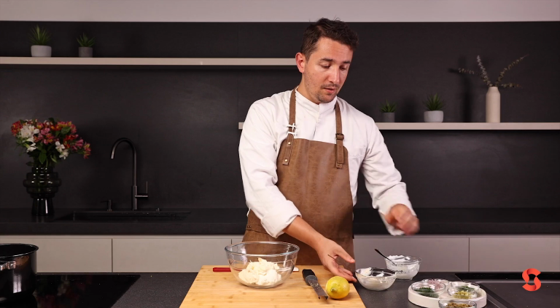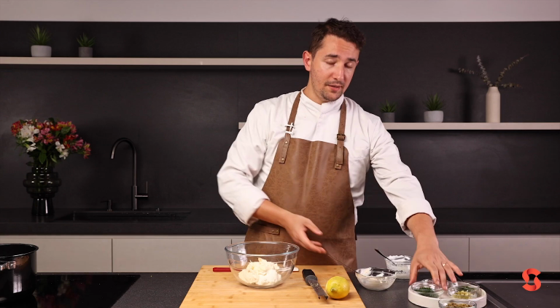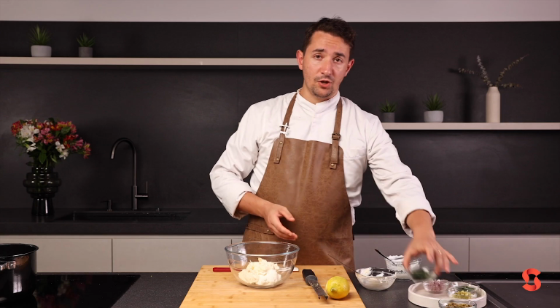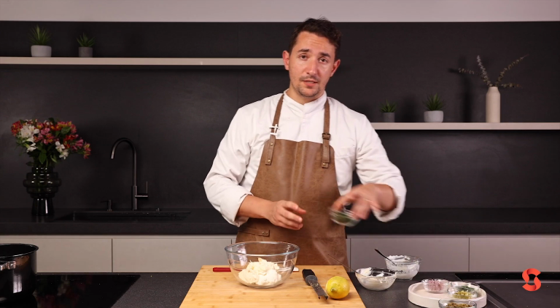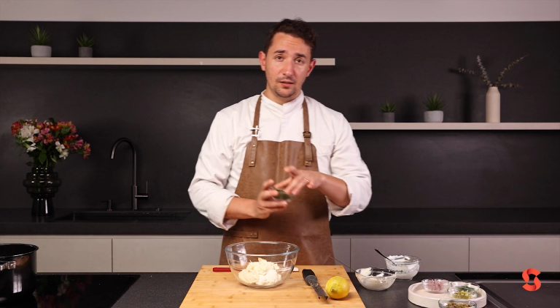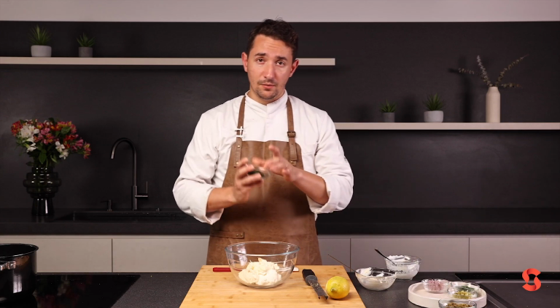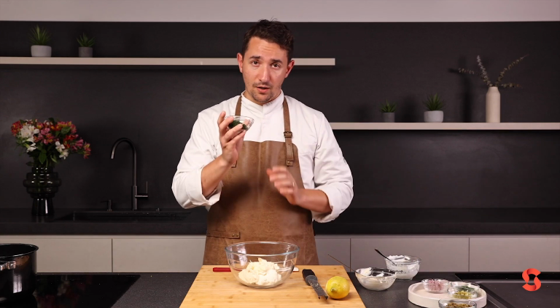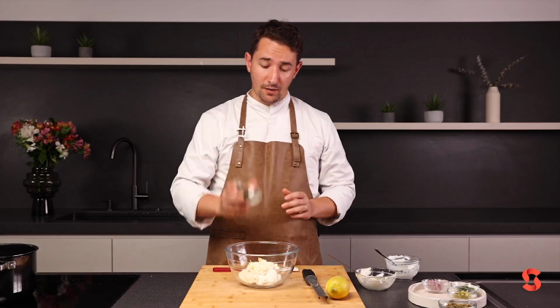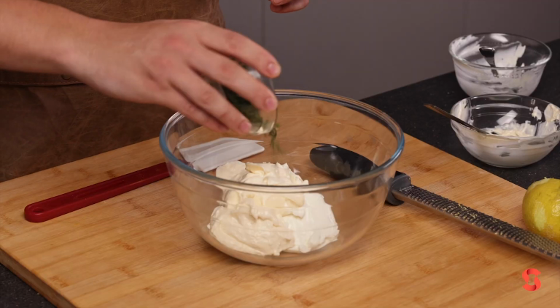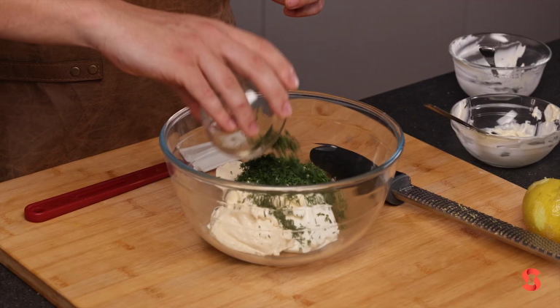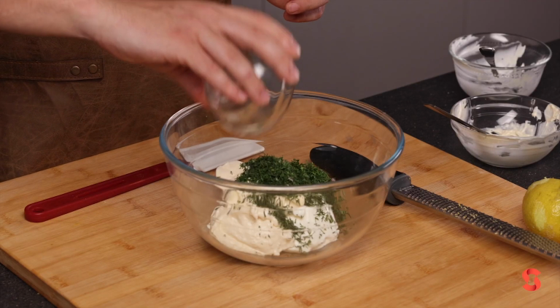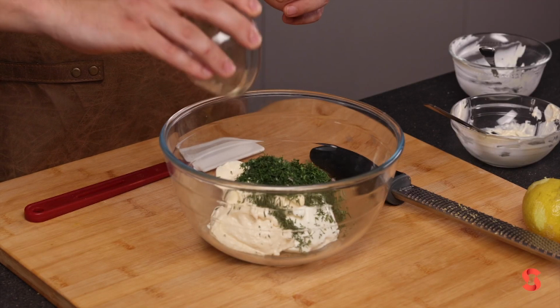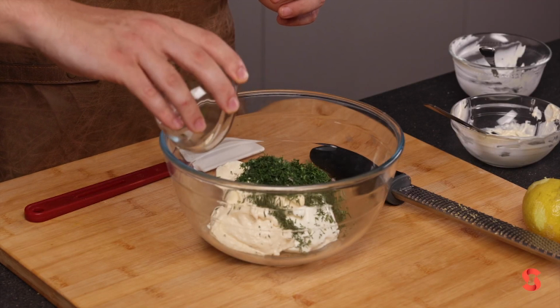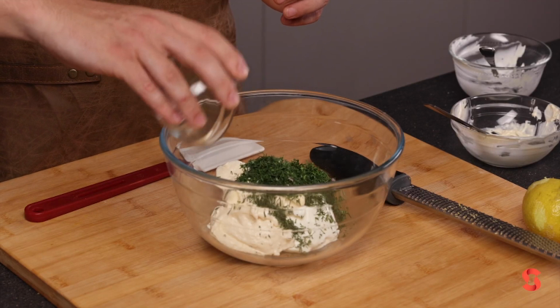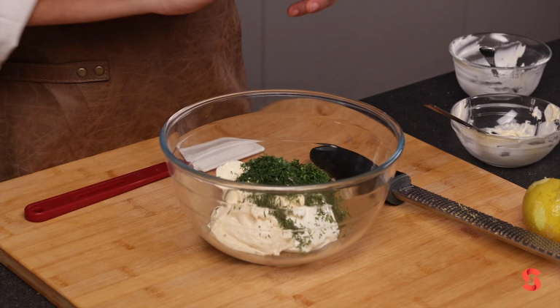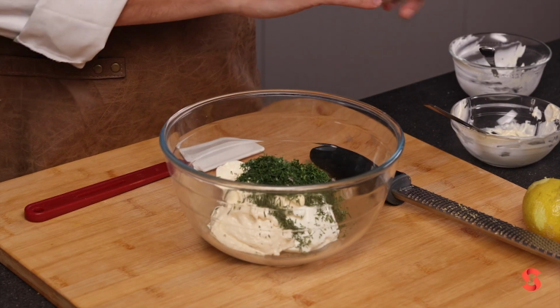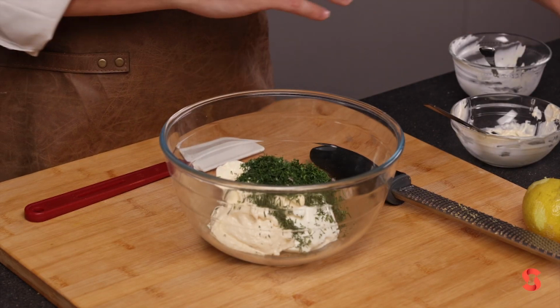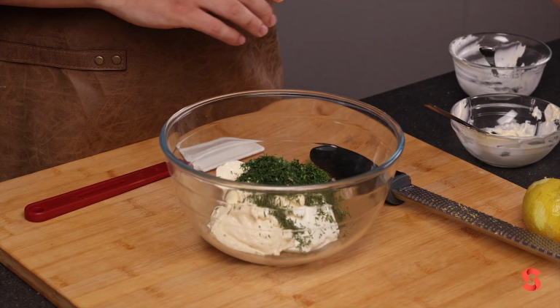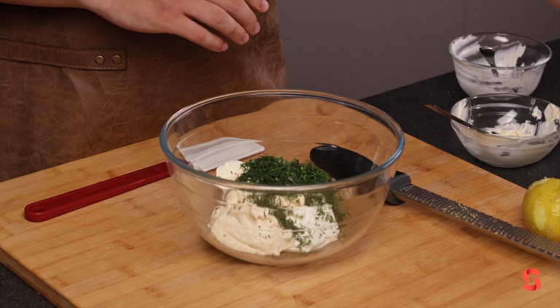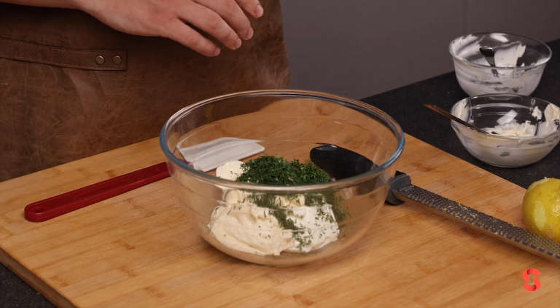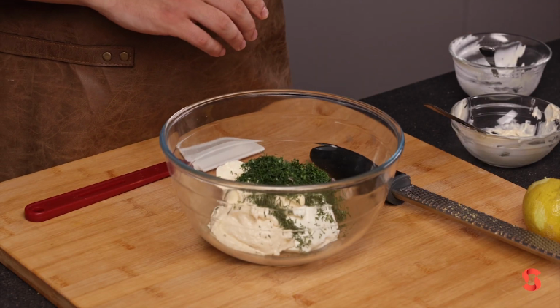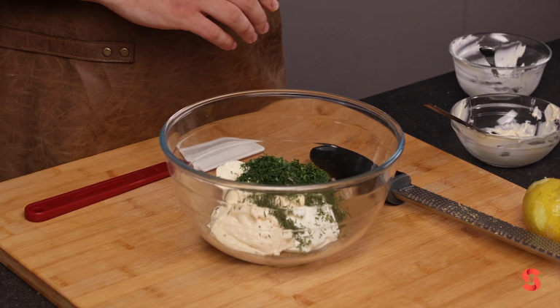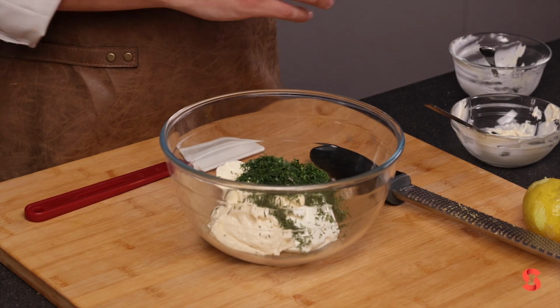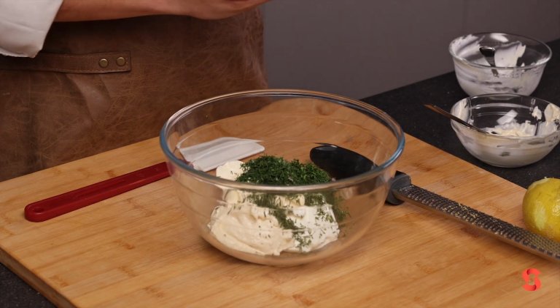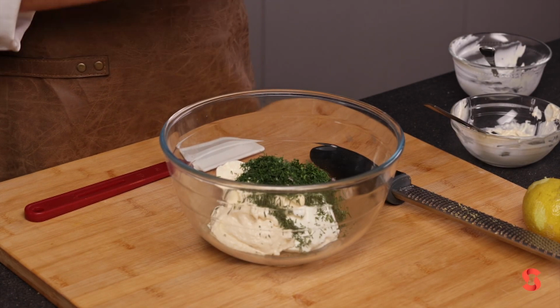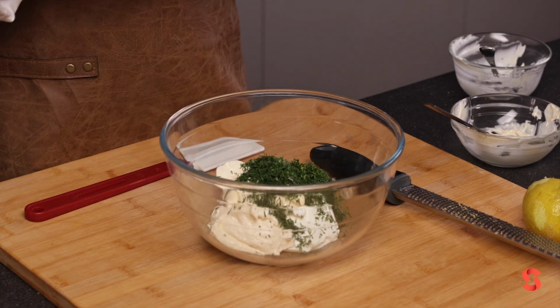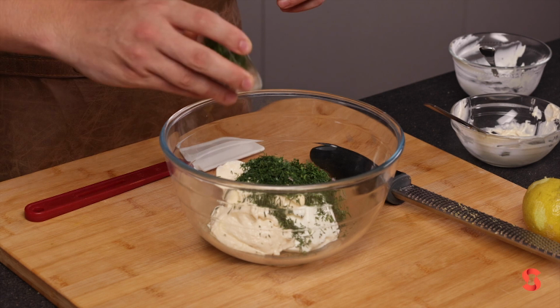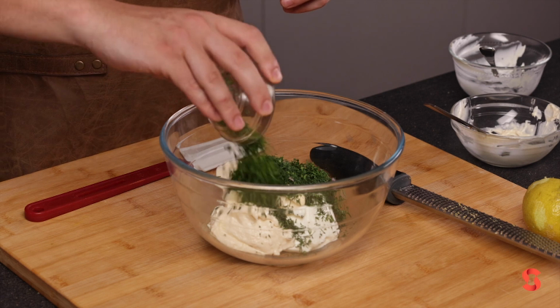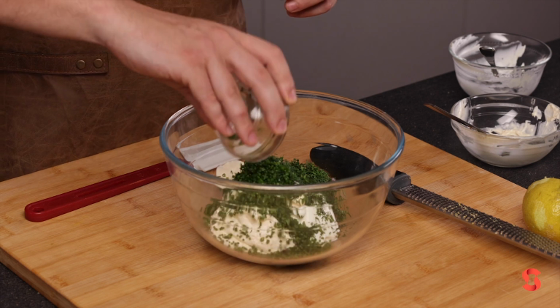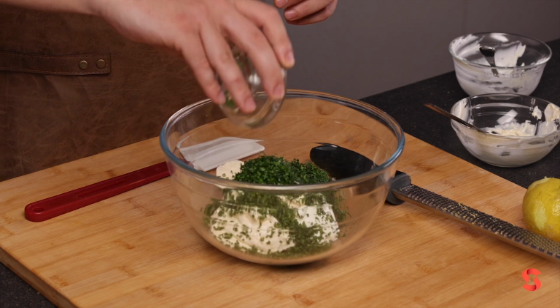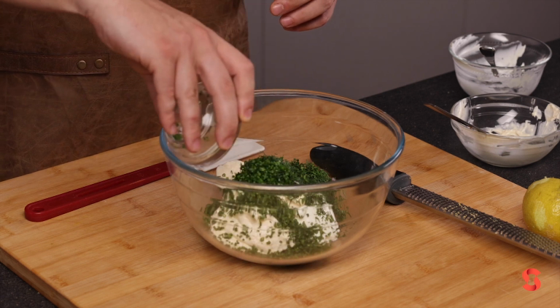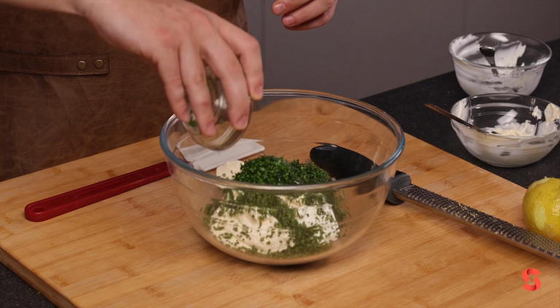Plenty of chopped dill — you don't want to shy away on the dill flavor, it's the best part of the tartar. Some chopped chives to bring some allium characteristic to it.